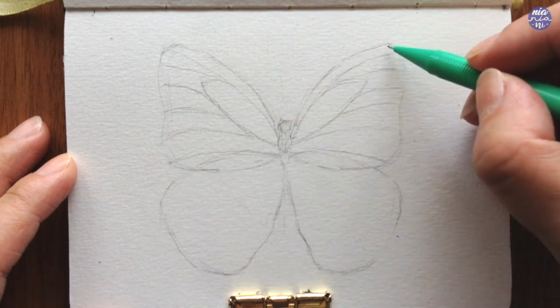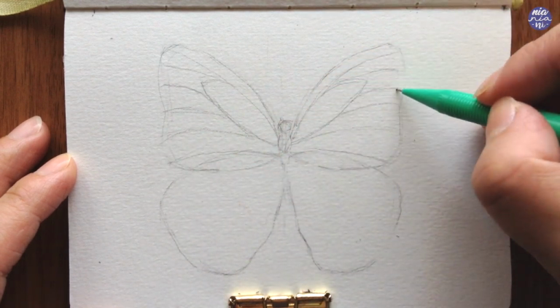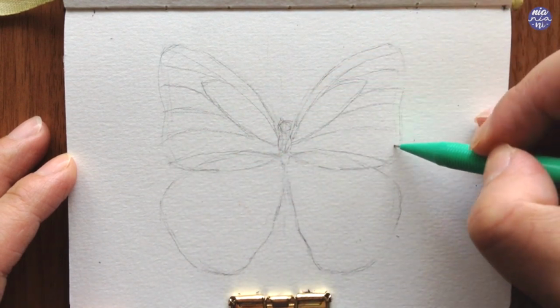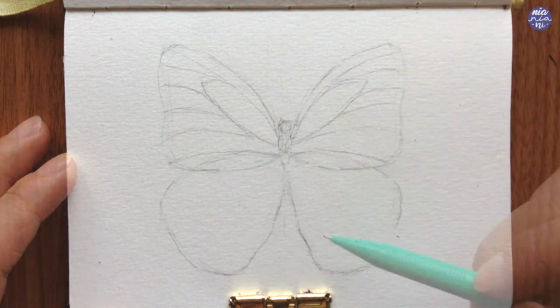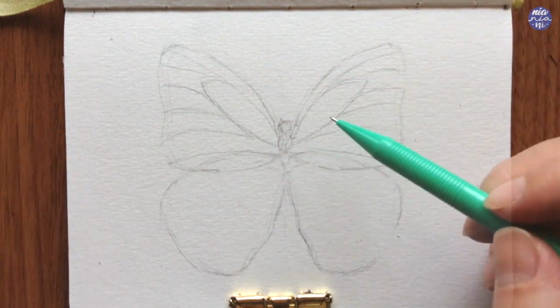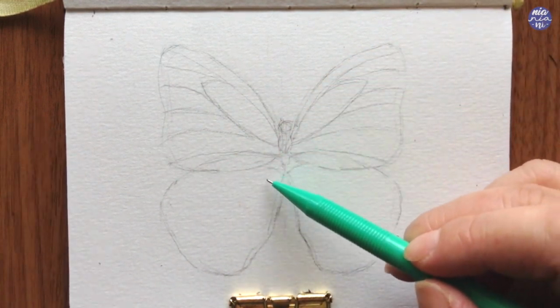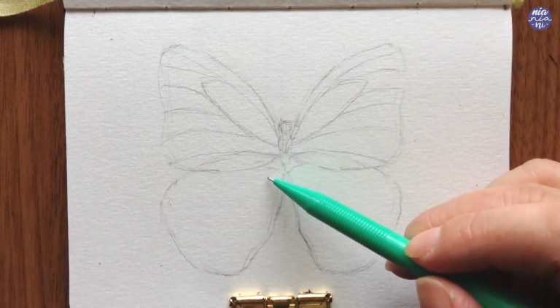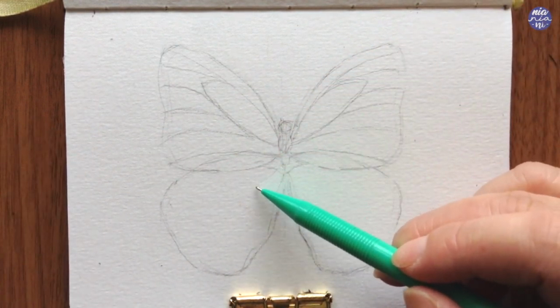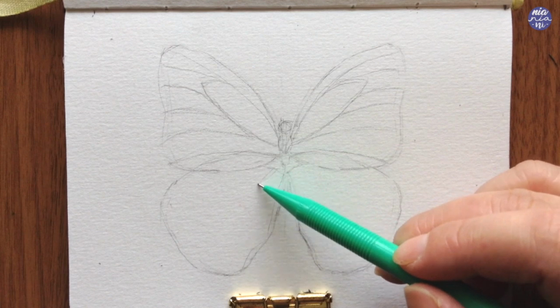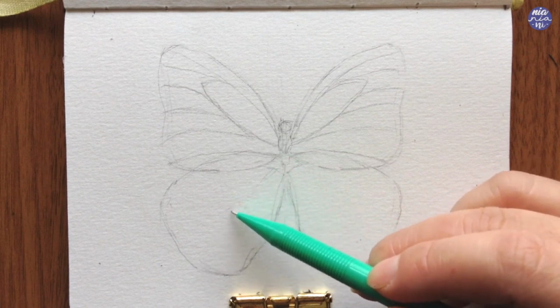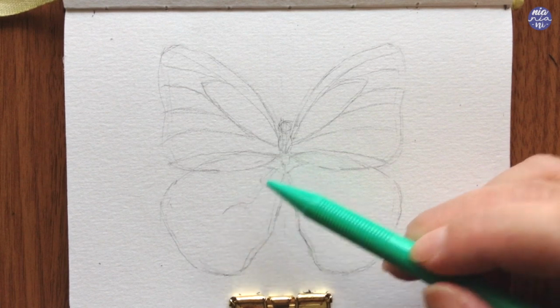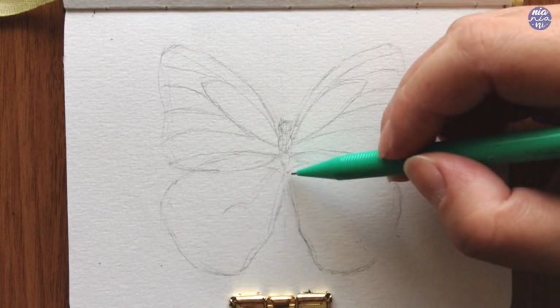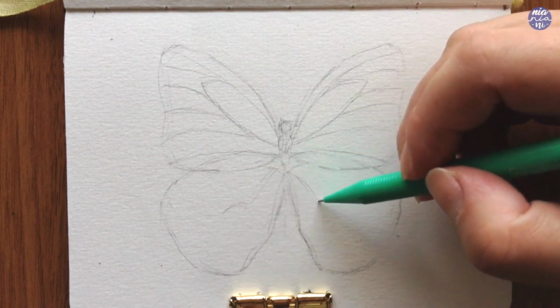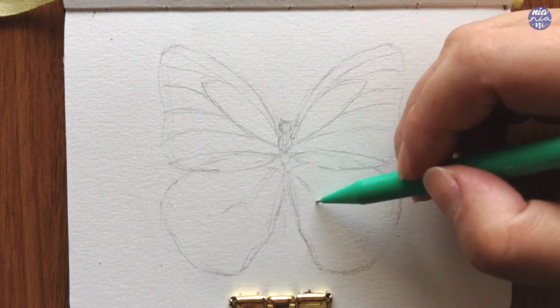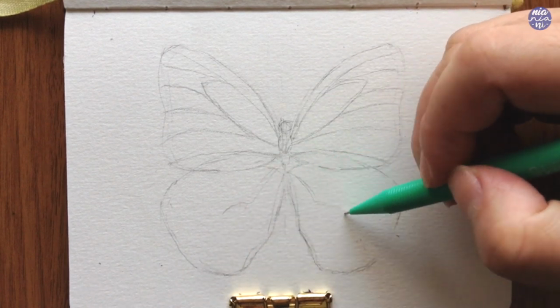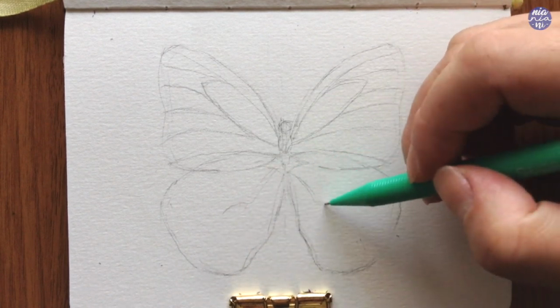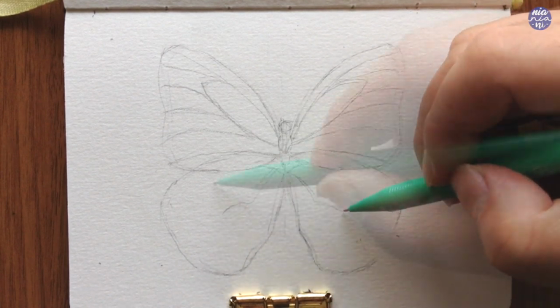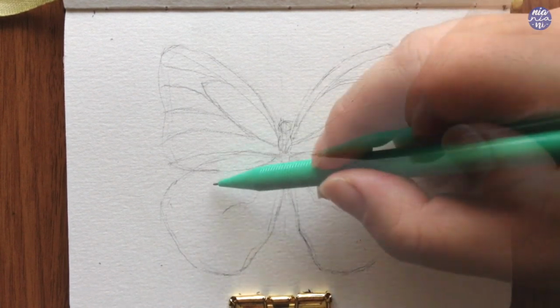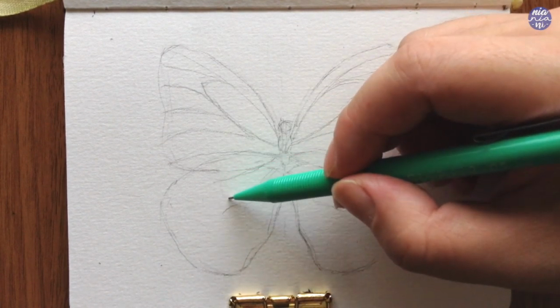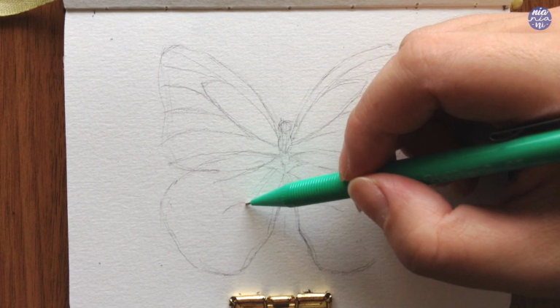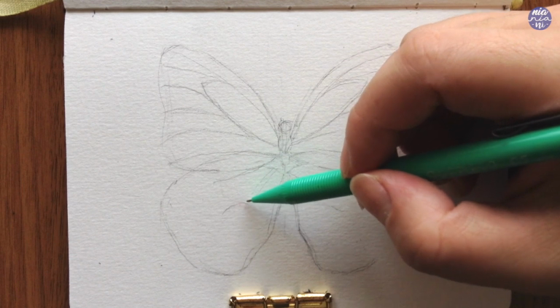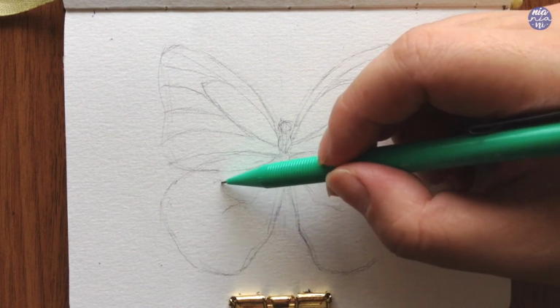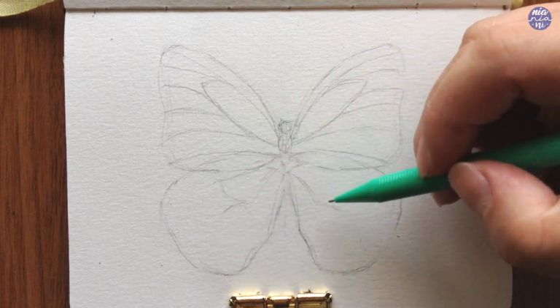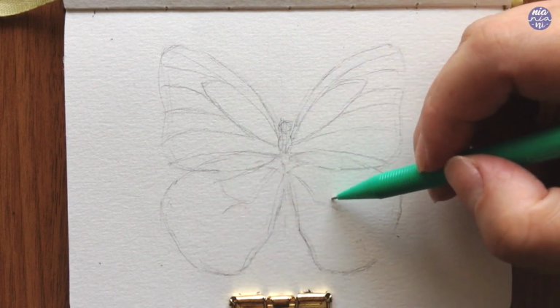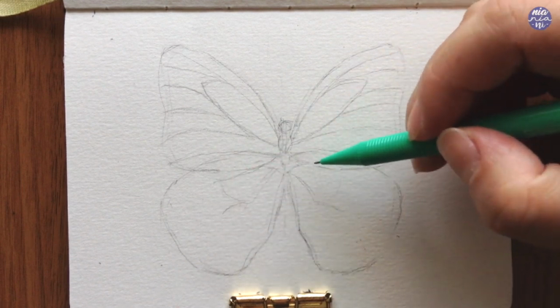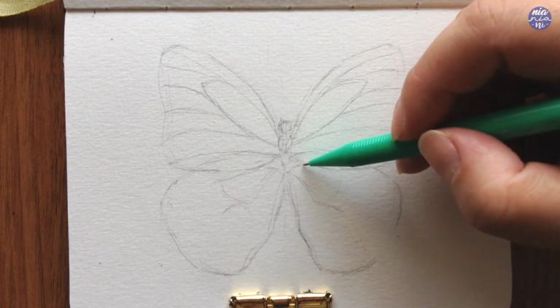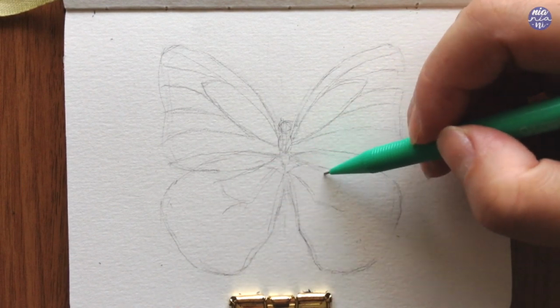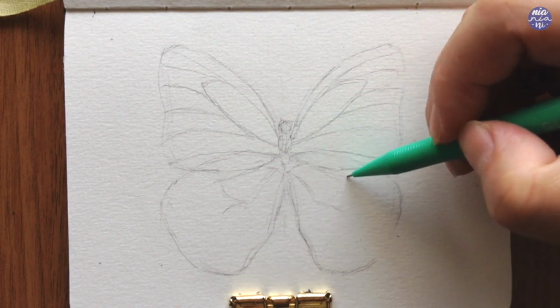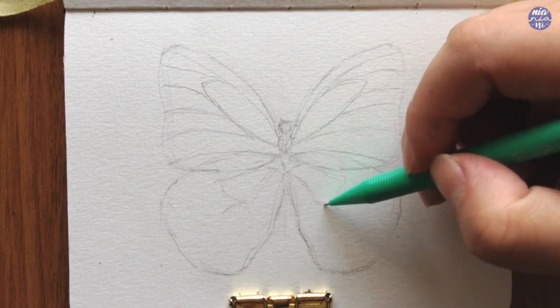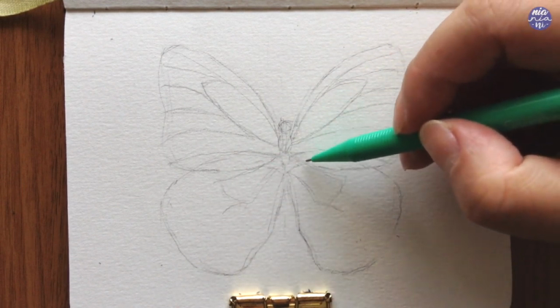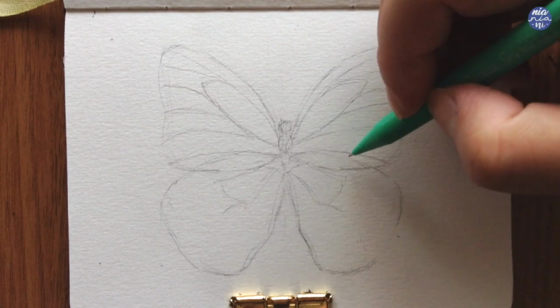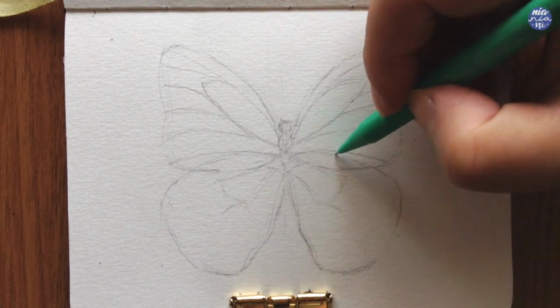I'm also going to do the same for the bottom part of the wings. This part I feel was a bit harder to see from the reference so I might have made up a few lines, but feel free to draw as you please if you're intending to paint along to this.